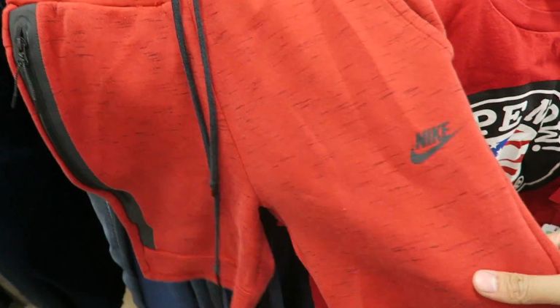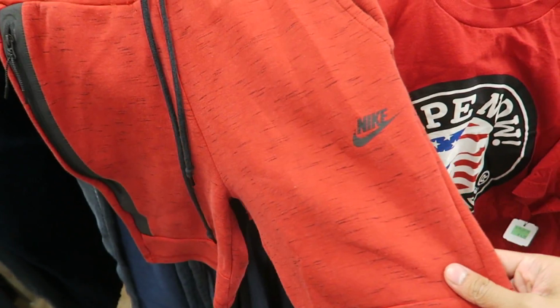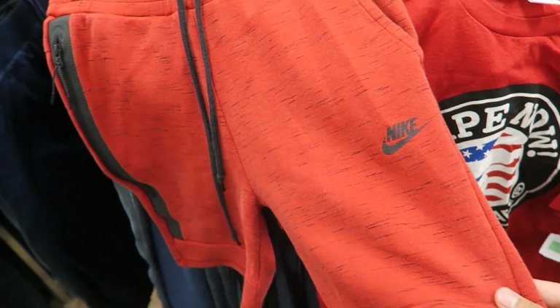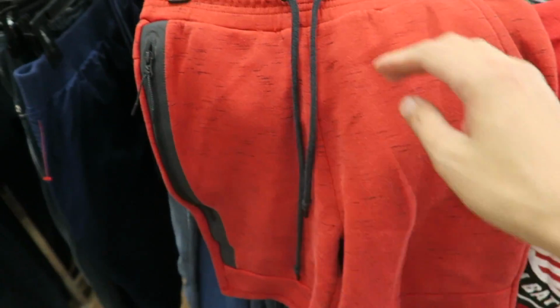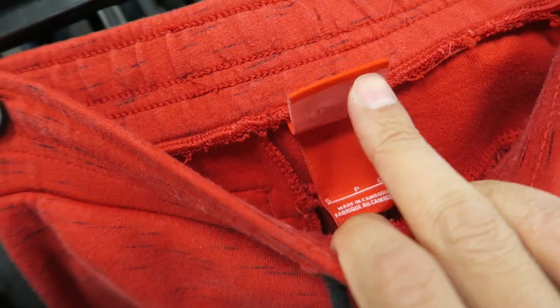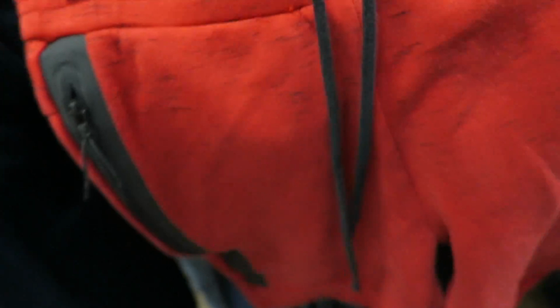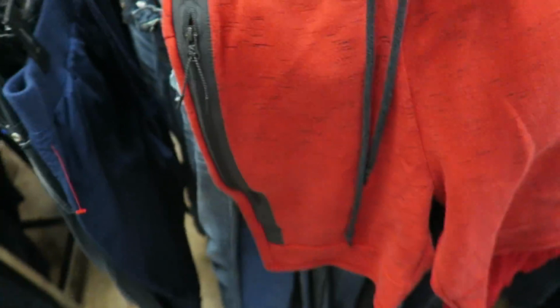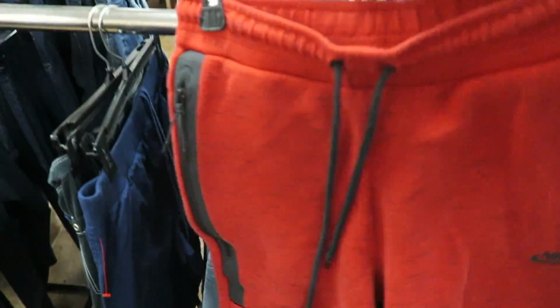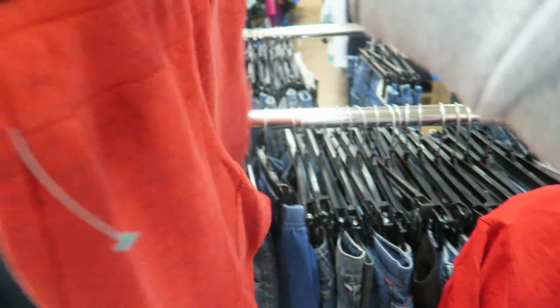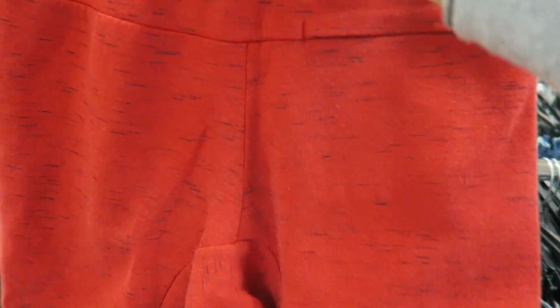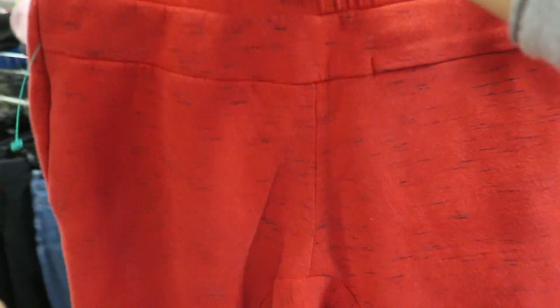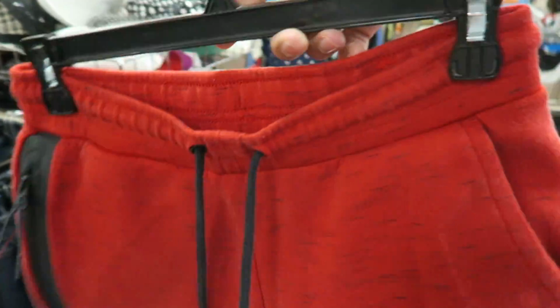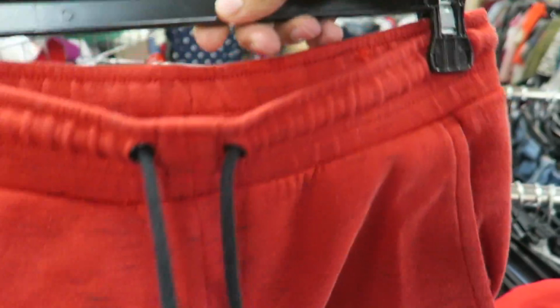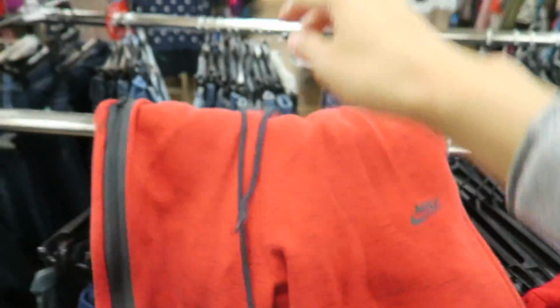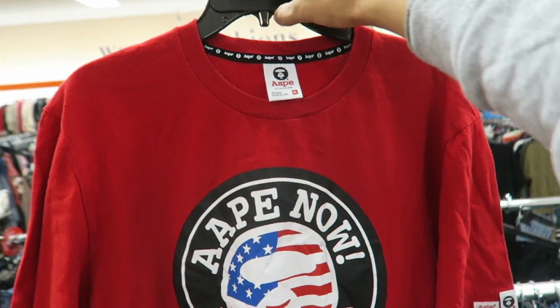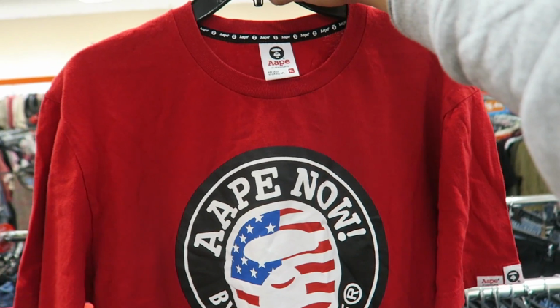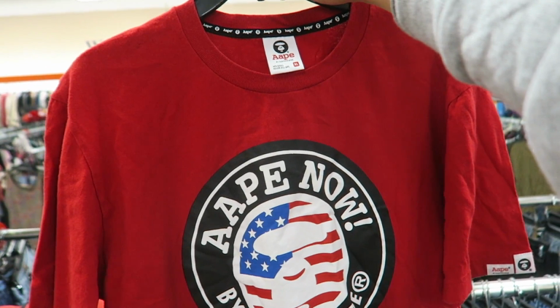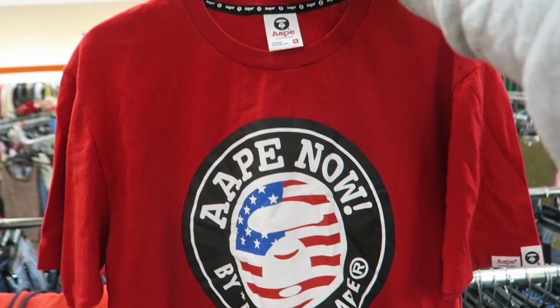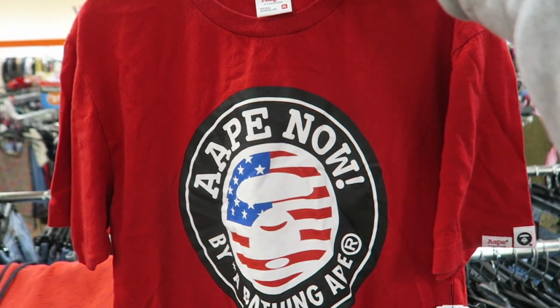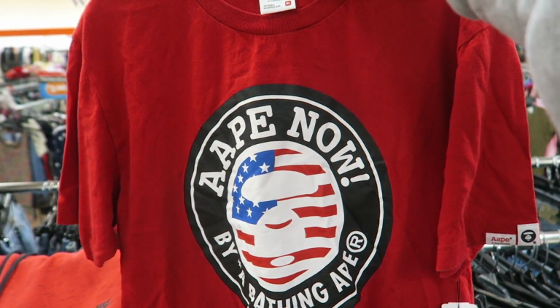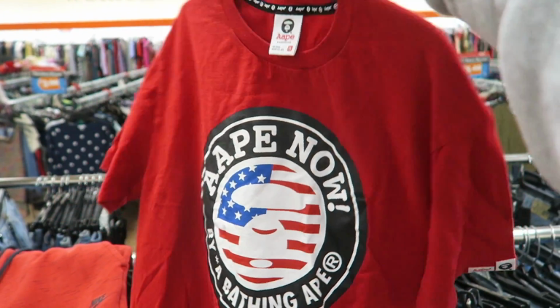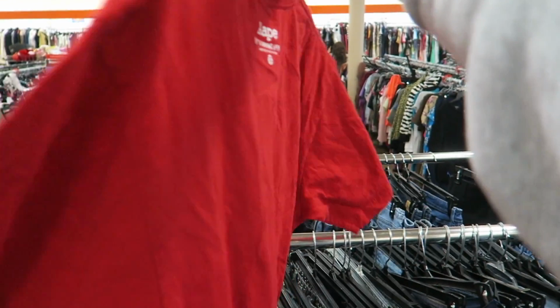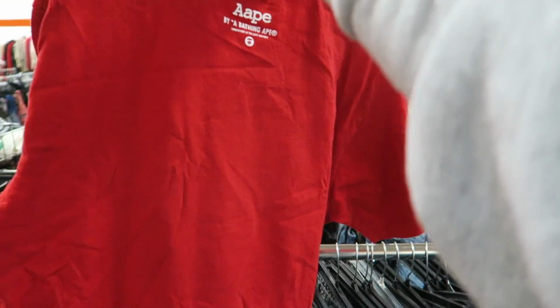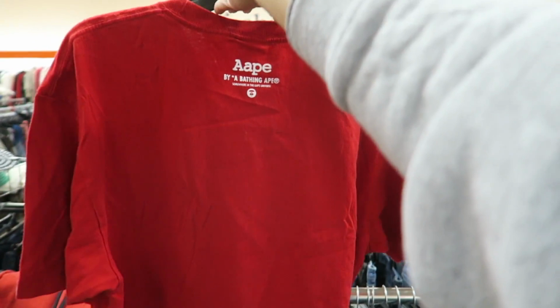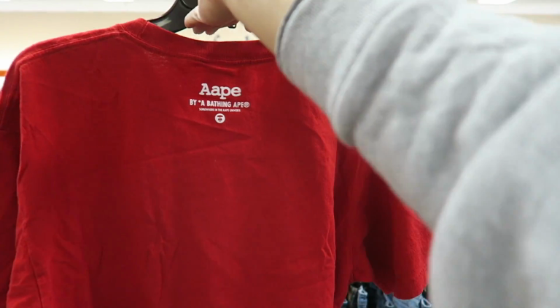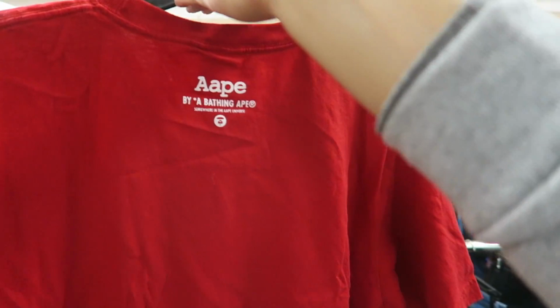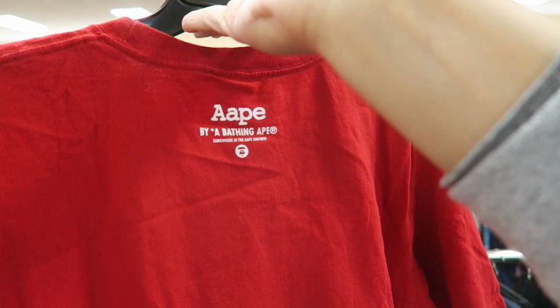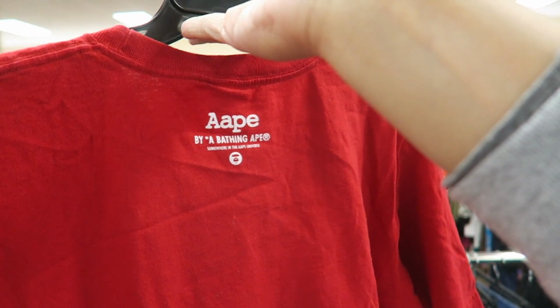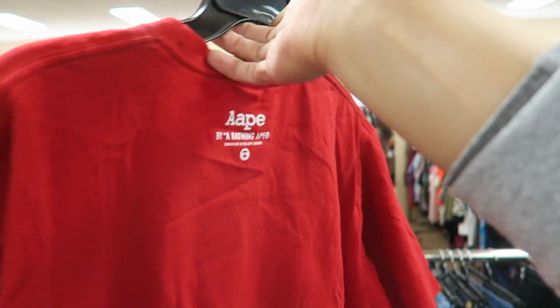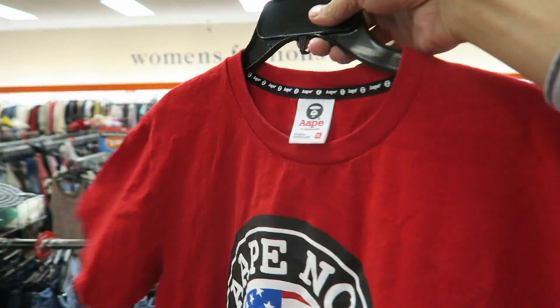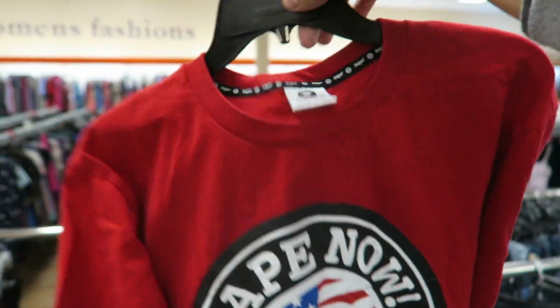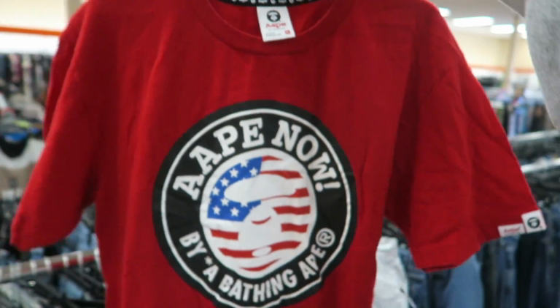I found this red Tech Fleece — size small but in really good condition, so I'm going to scoop those. Then right here I found a Bathing Ape tee — you see it right there, 'Ape by A Bathing Ape.' Very fire.